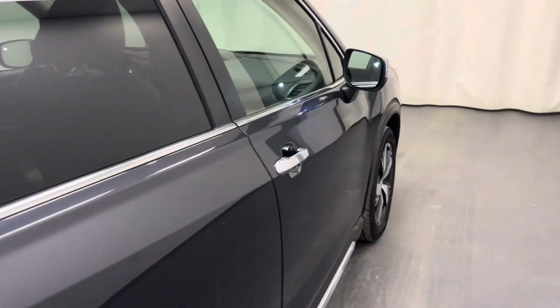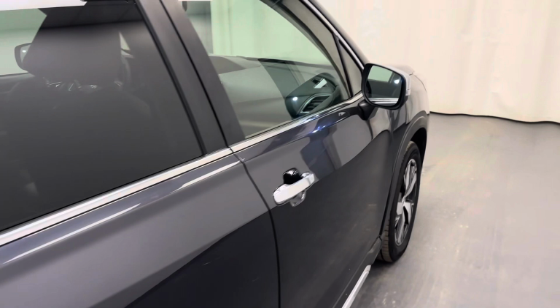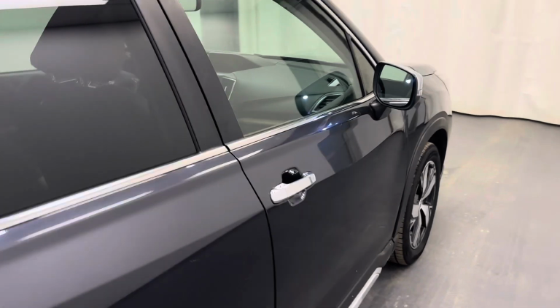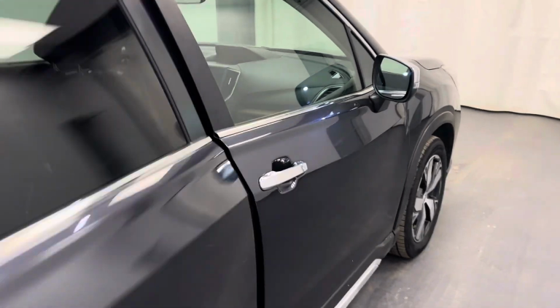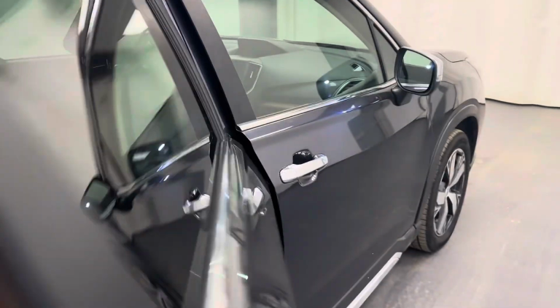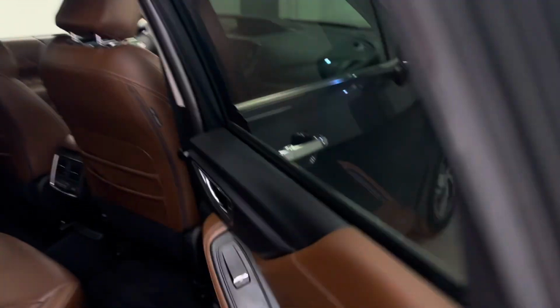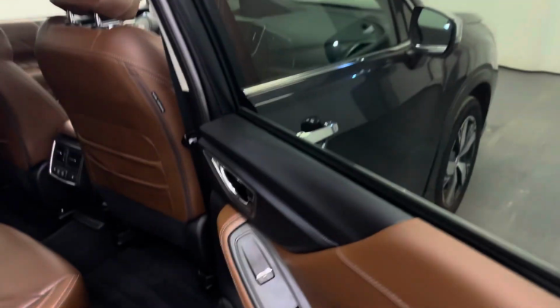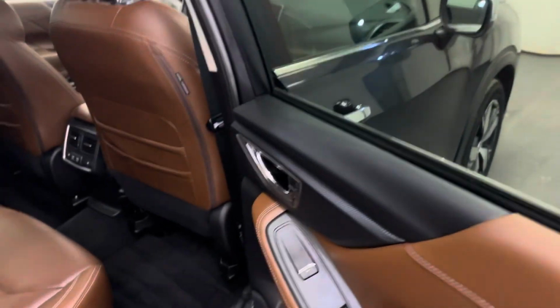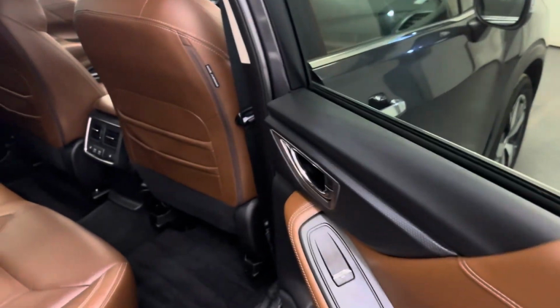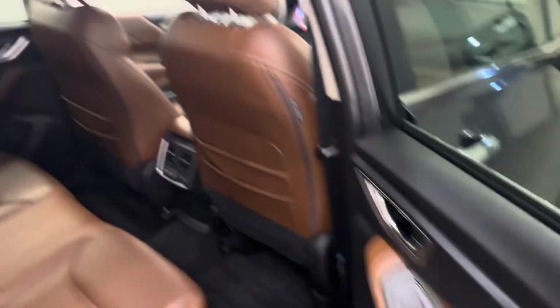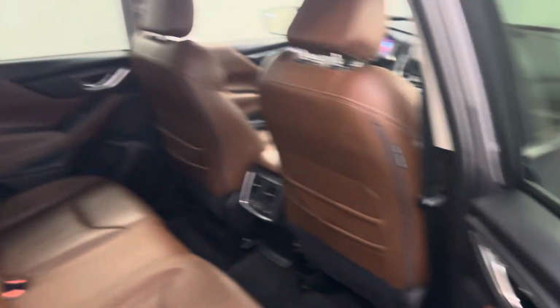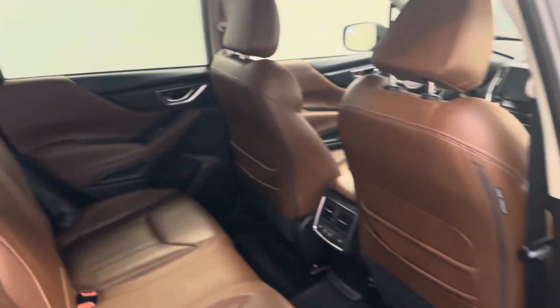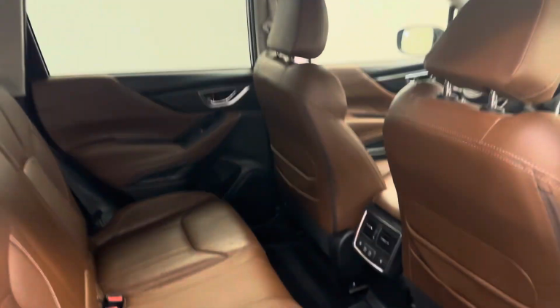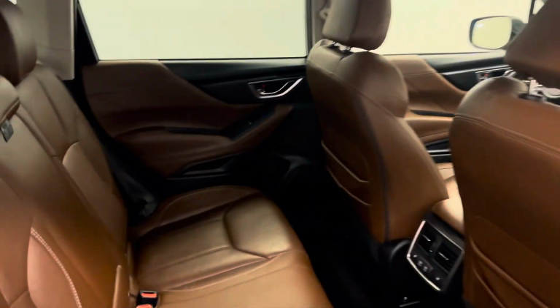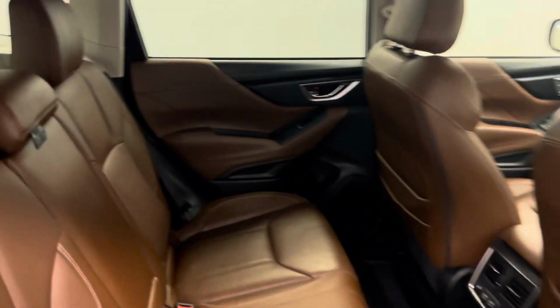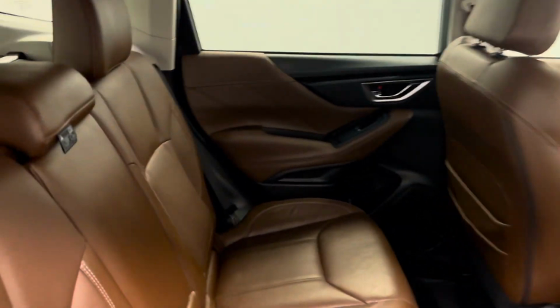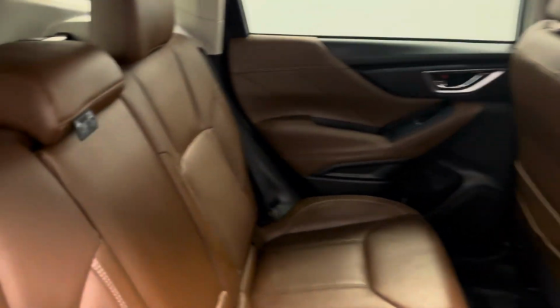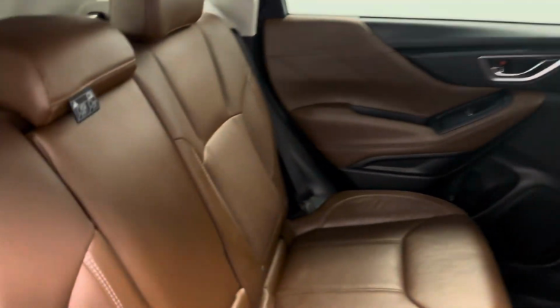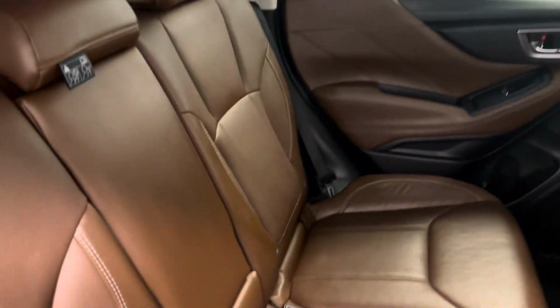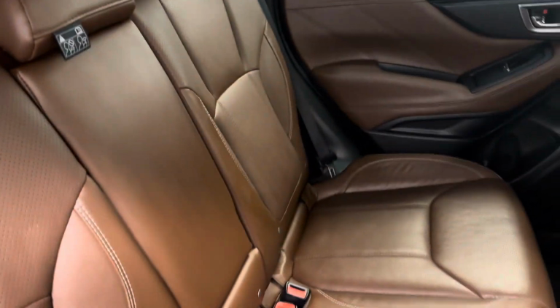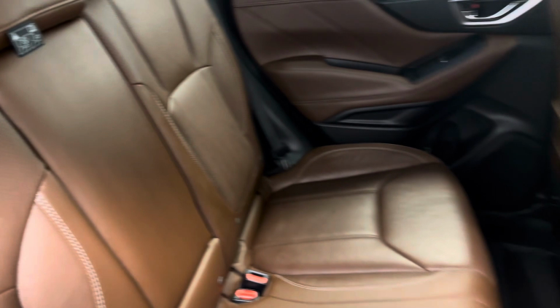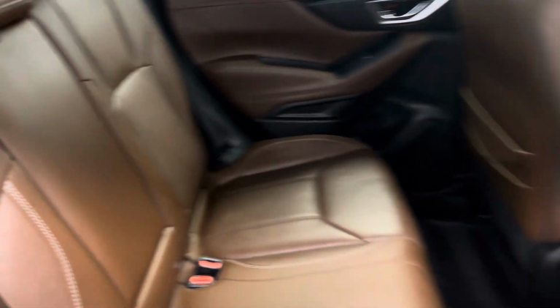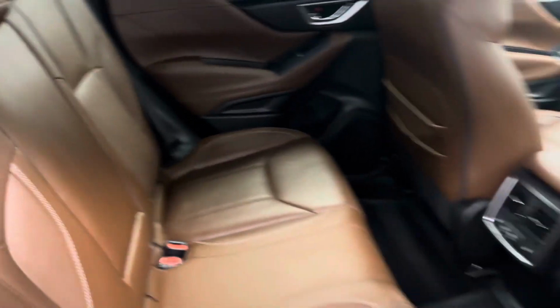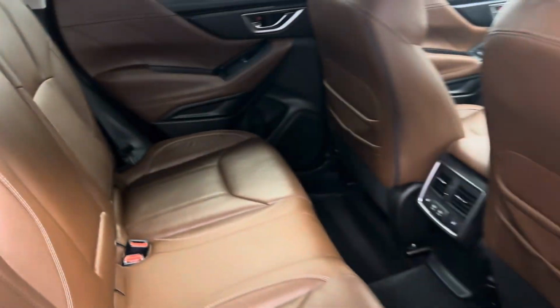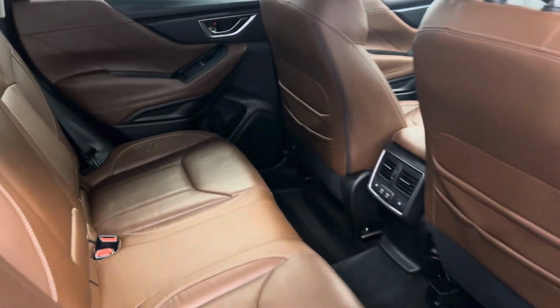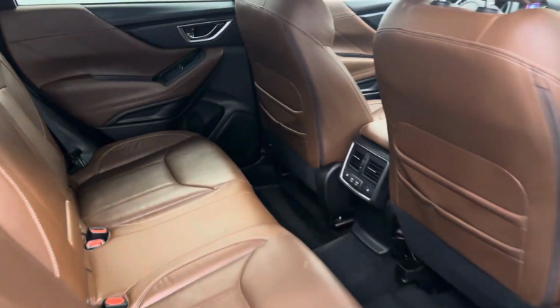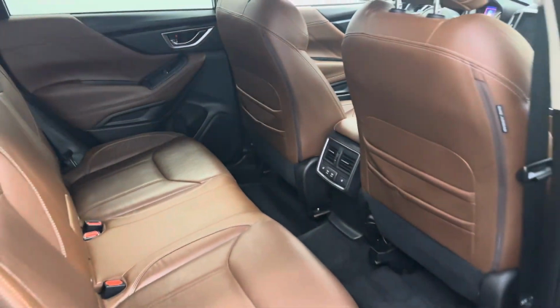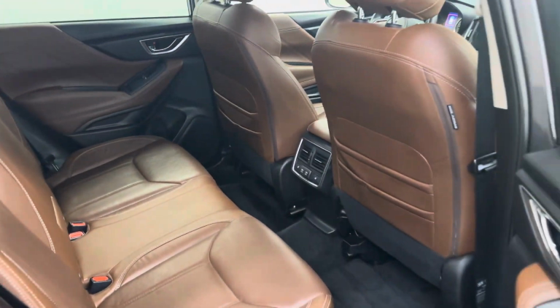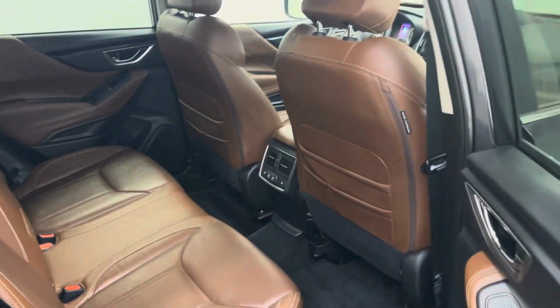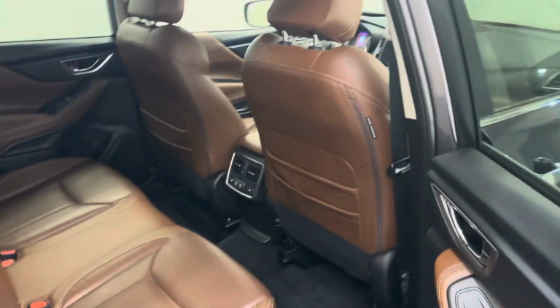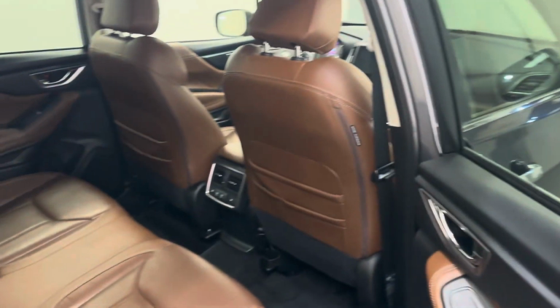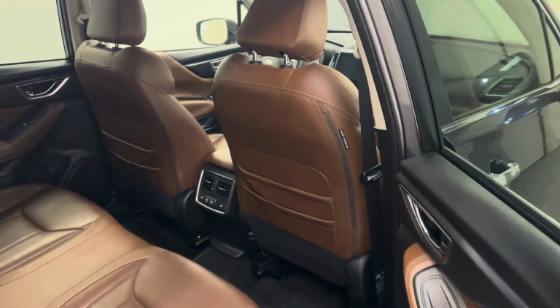Rear options include power windows, 60/40 split bench seats with center armrest and cupholders, heated seats, and we fold seats down for more storage space.